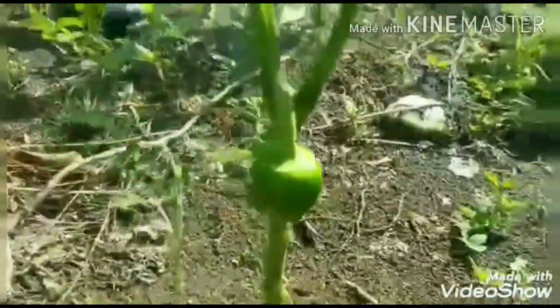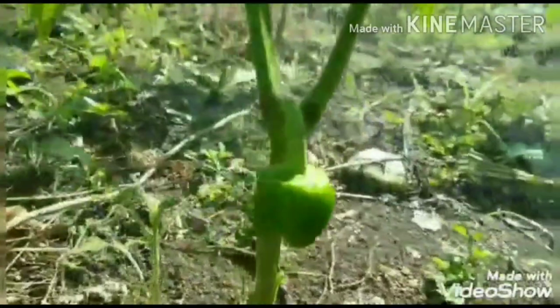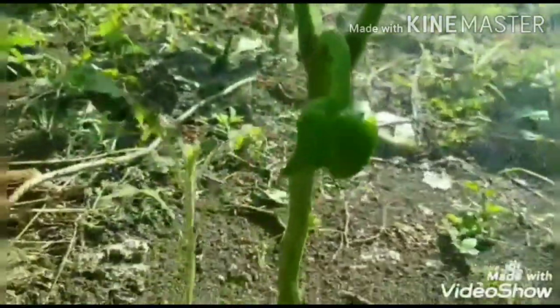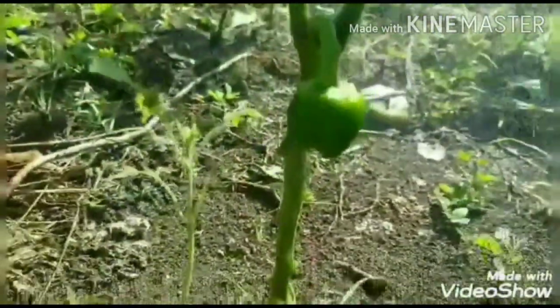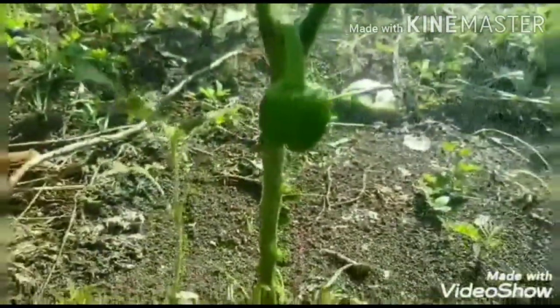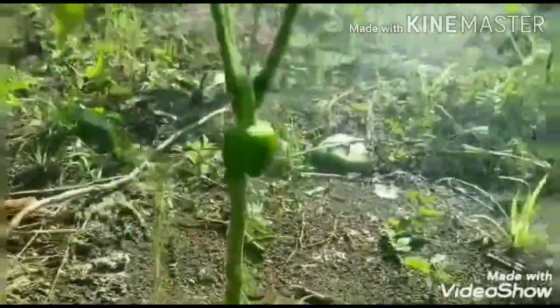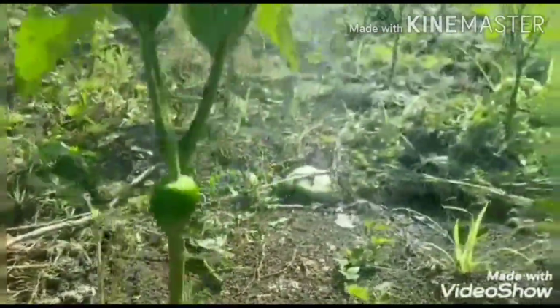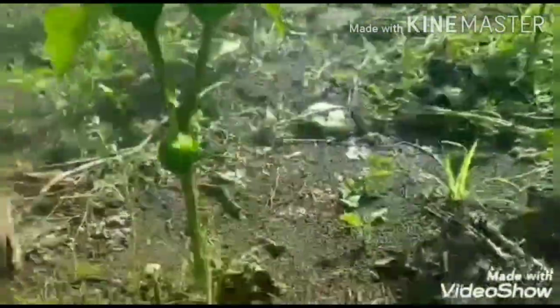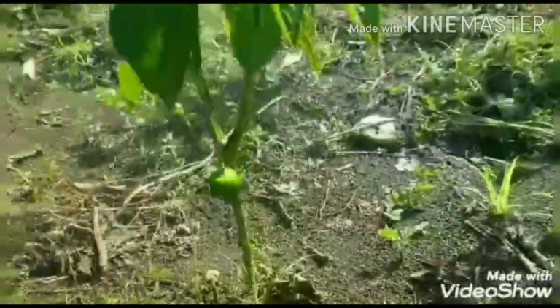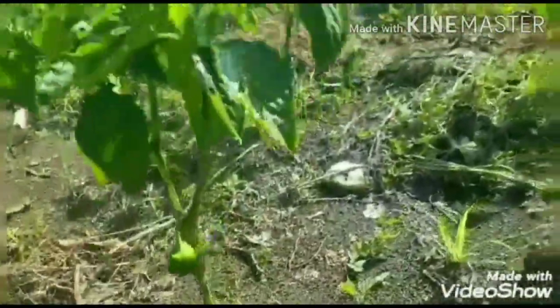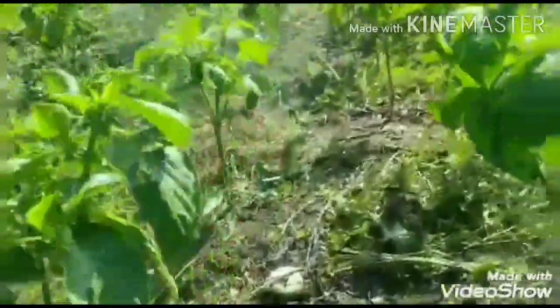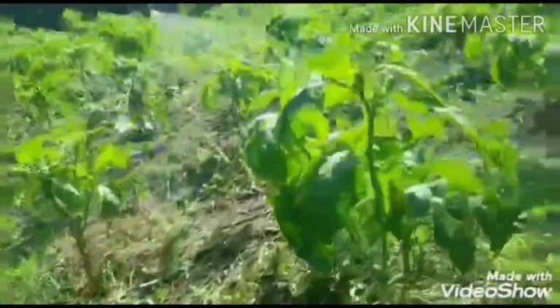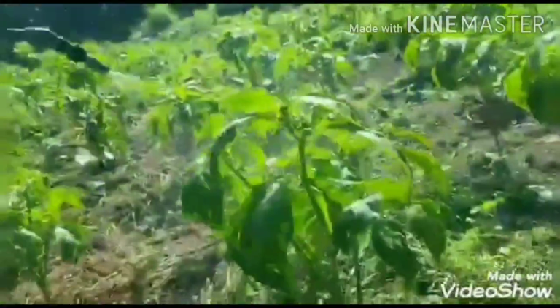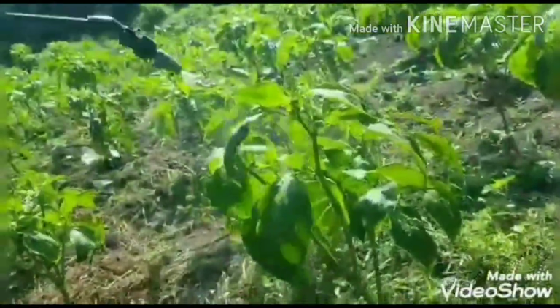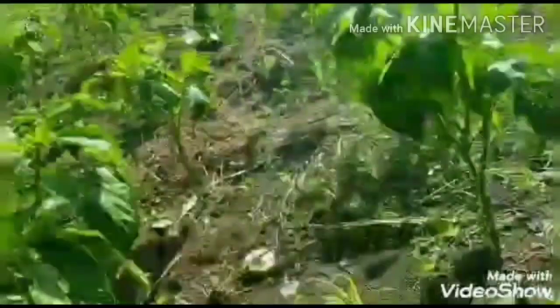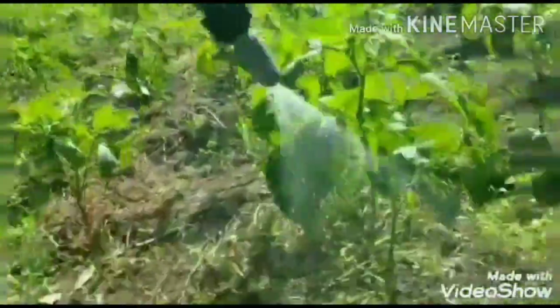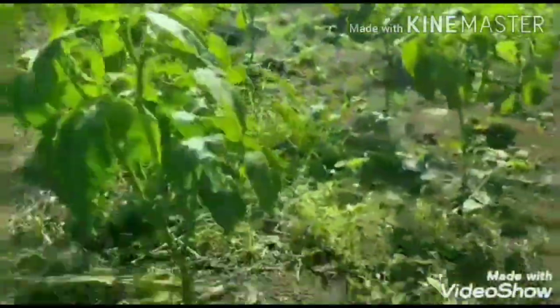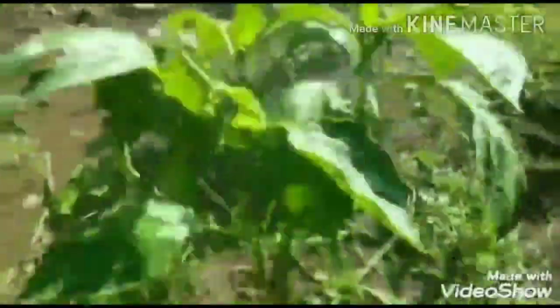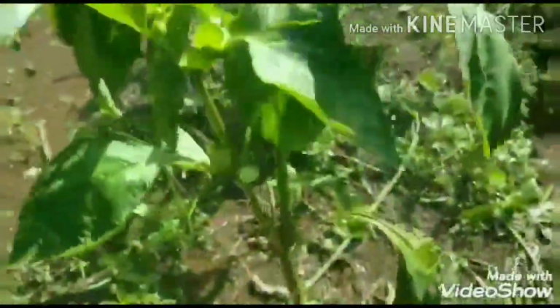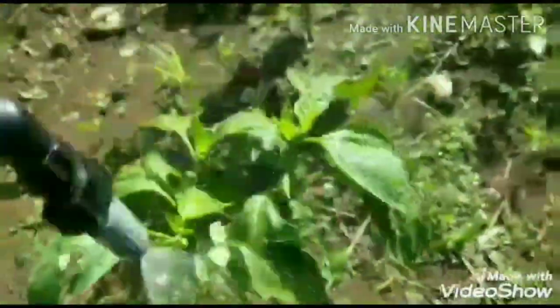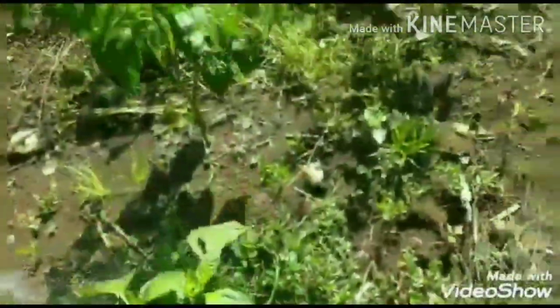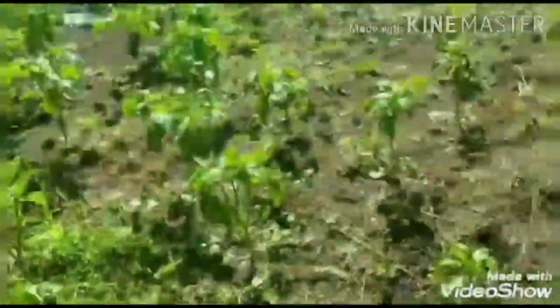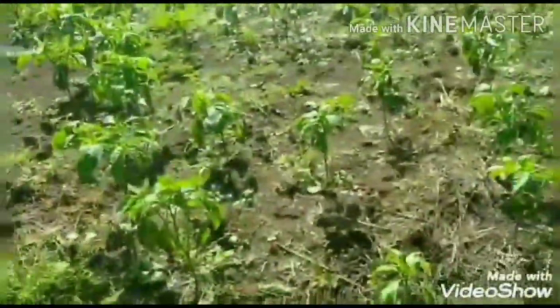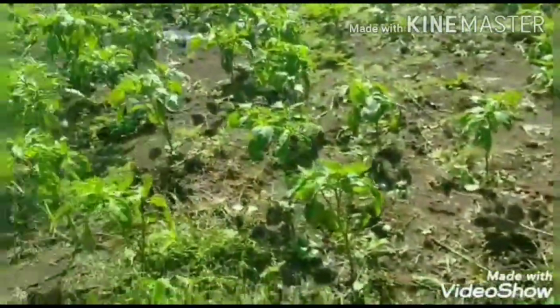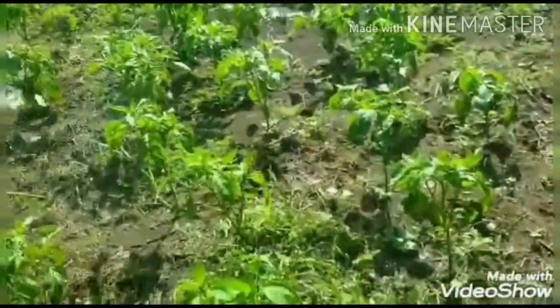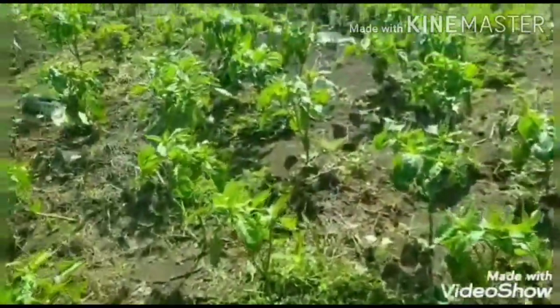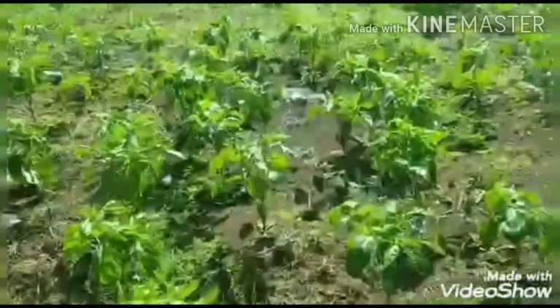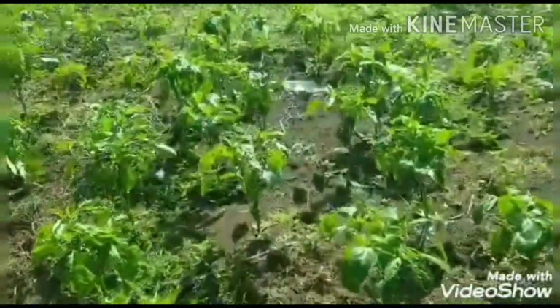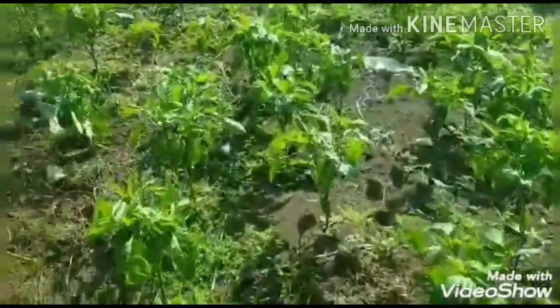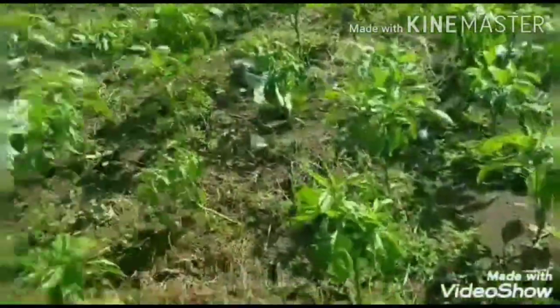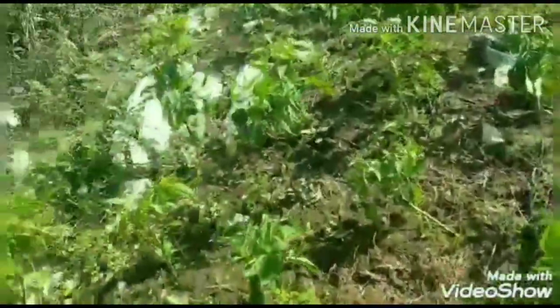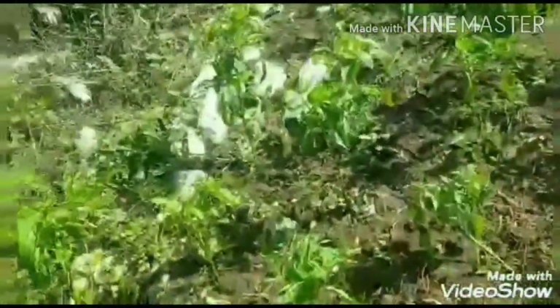I love my new sprayer so much — it is really comfortable. I recommend it to any farmer. It is super cool, super comfortable, and the weight is okay on my back, not too much.